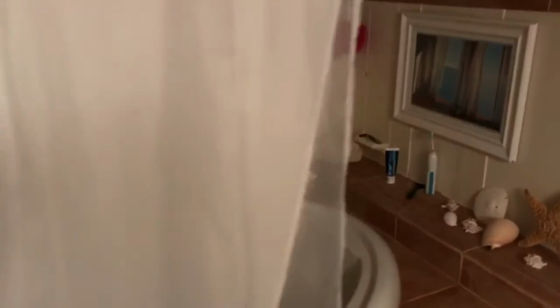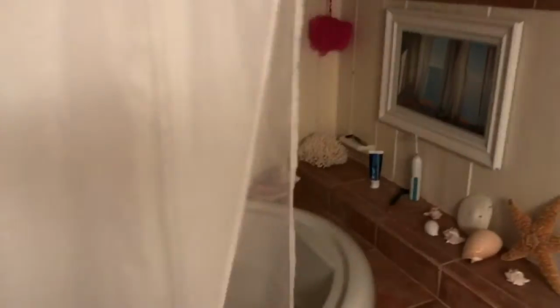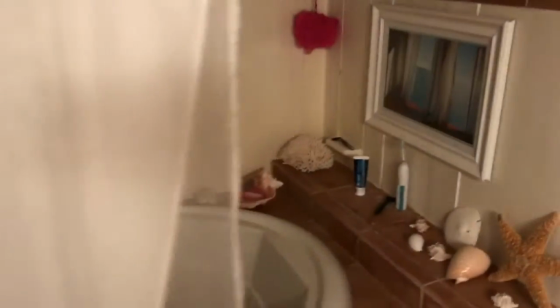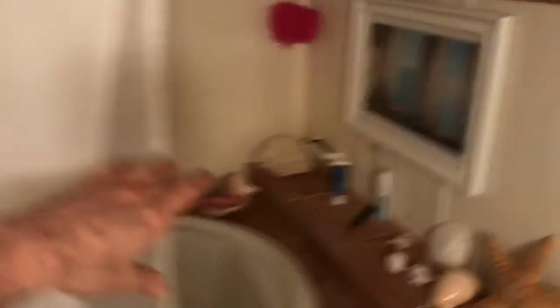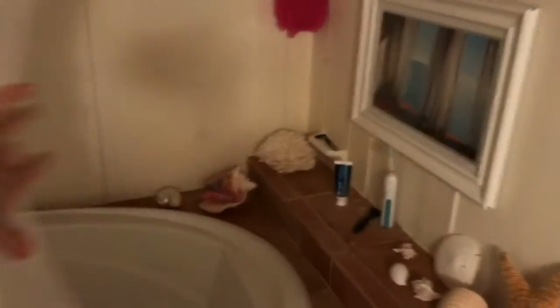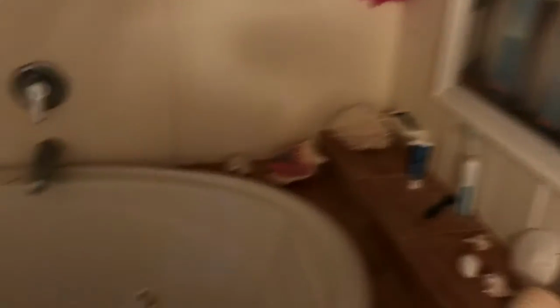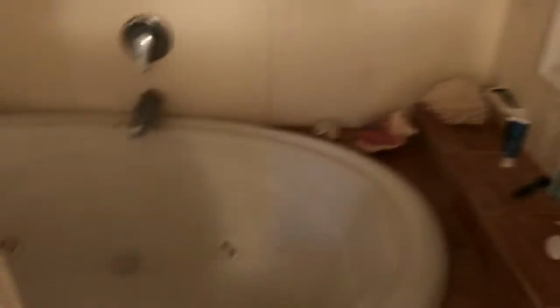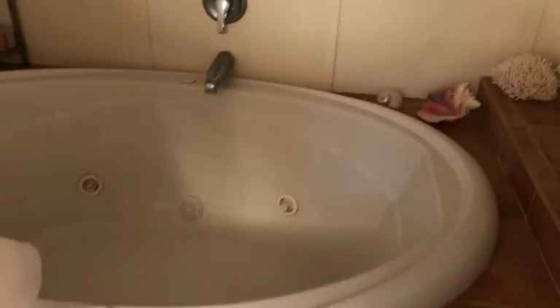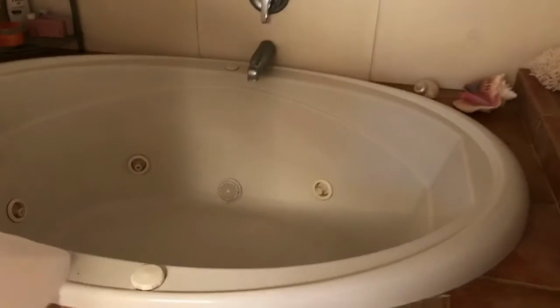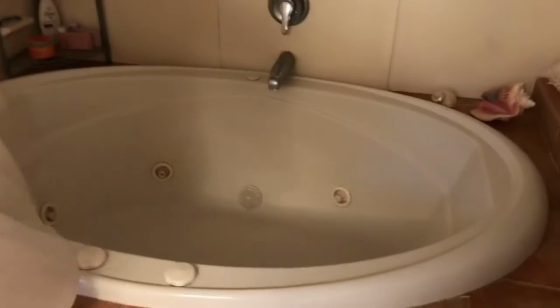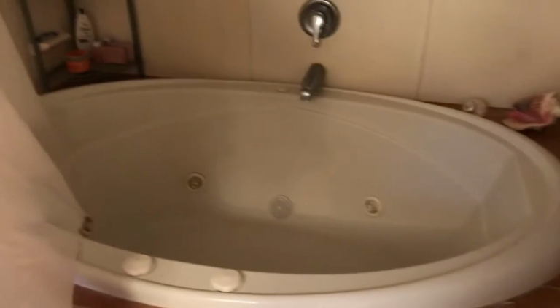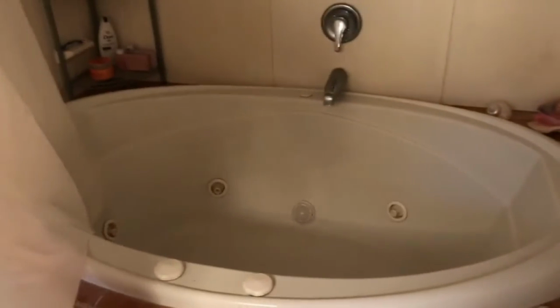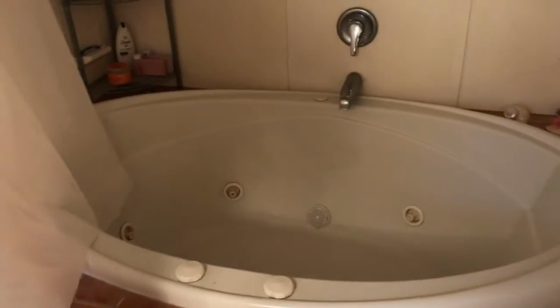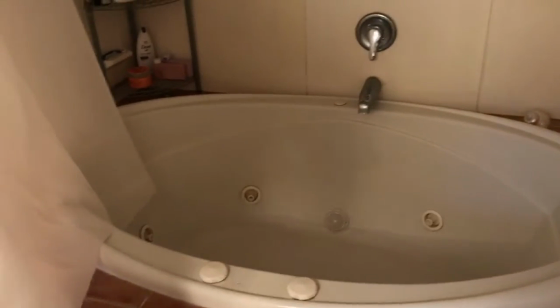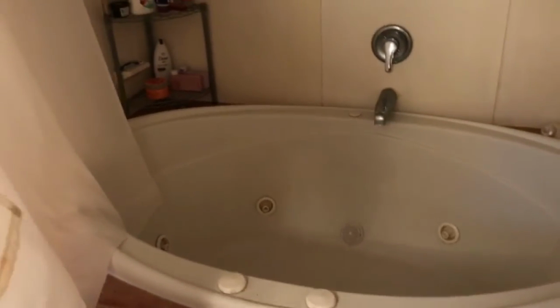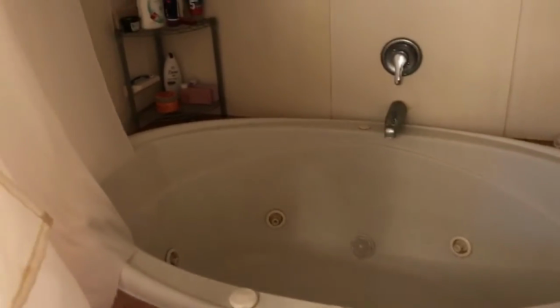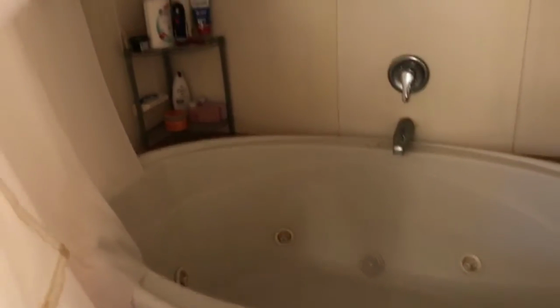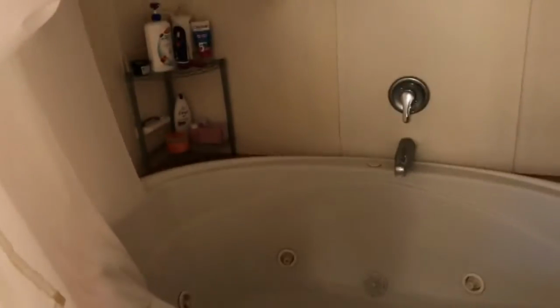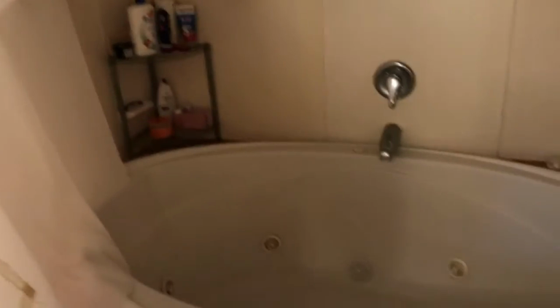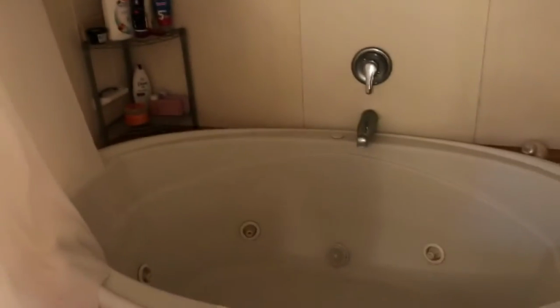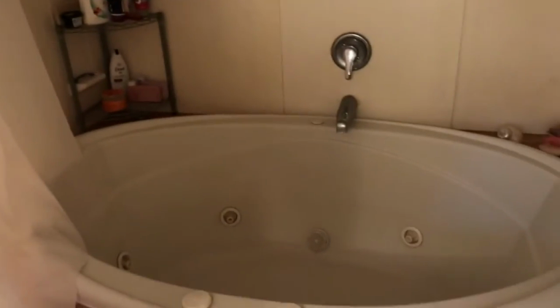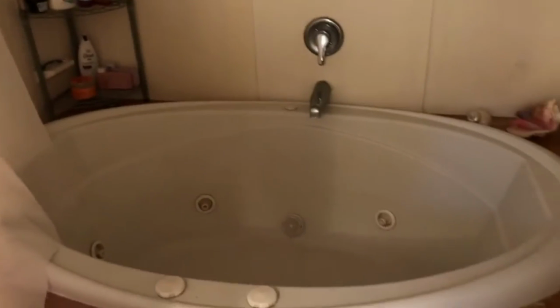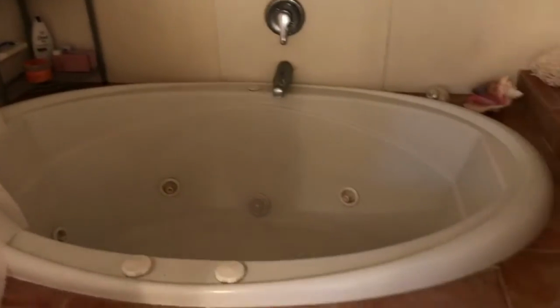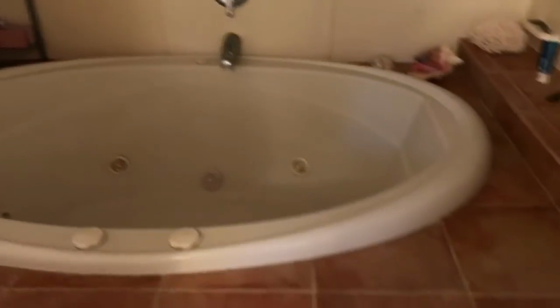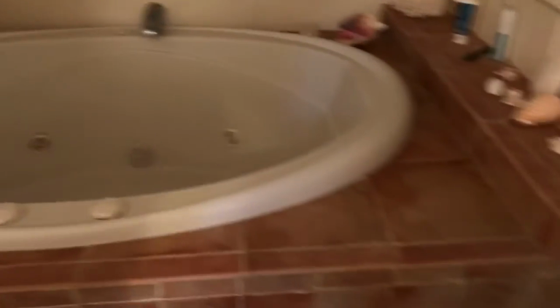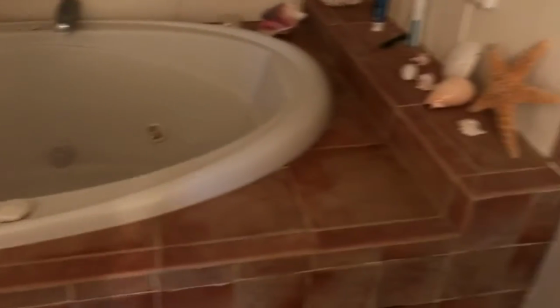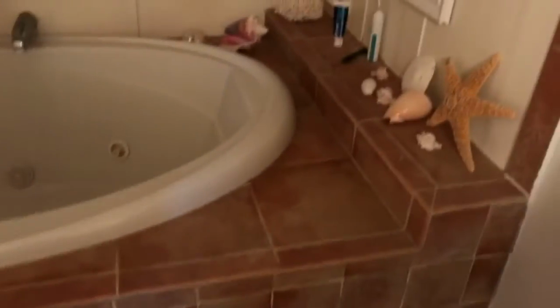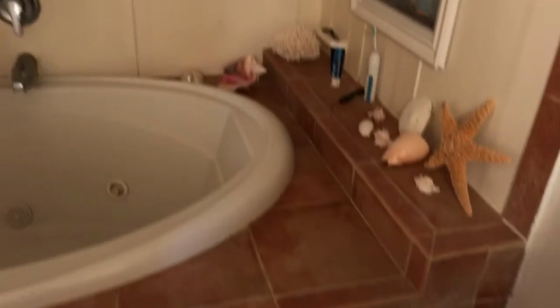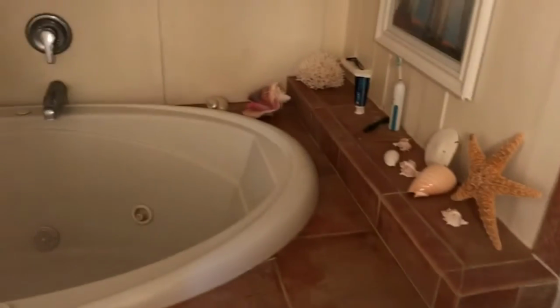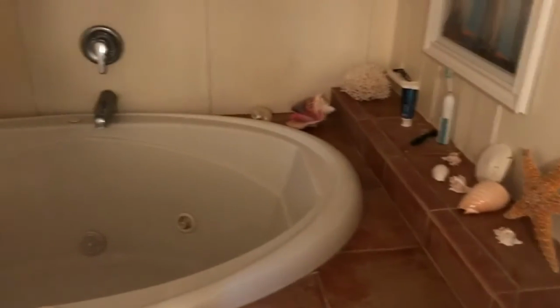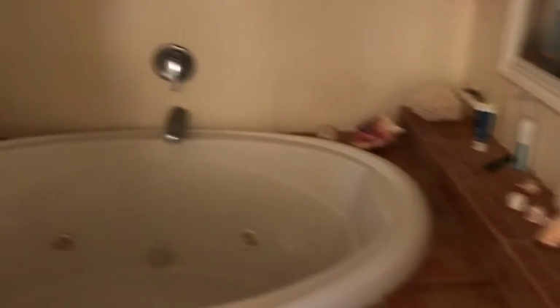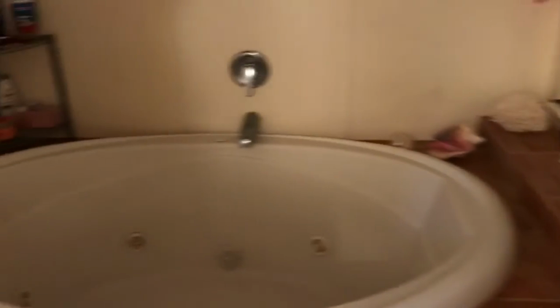So this is the big hot tub right here. You can see it's really deep, soapy tub and it's got tile all around, so it's pretty cool.